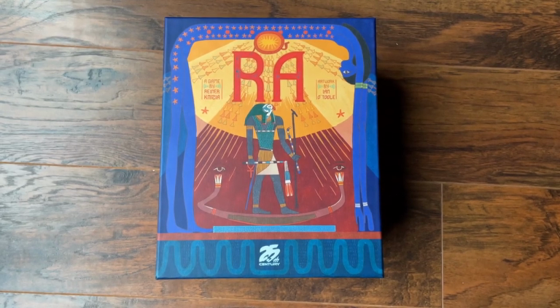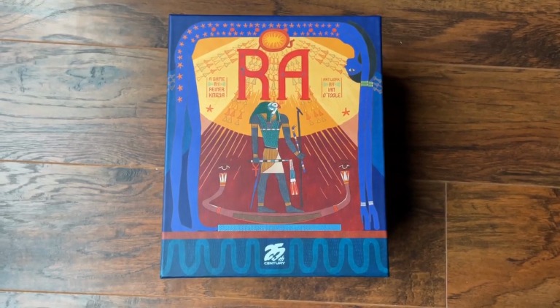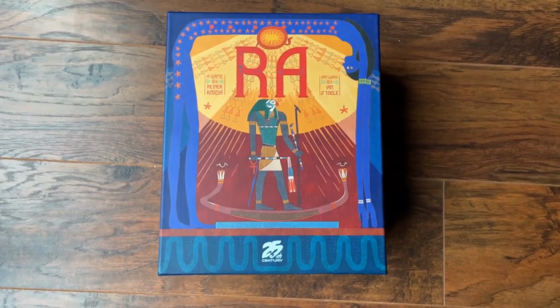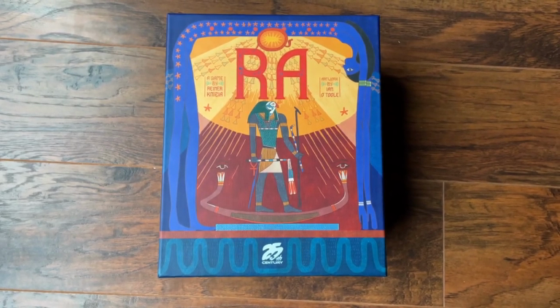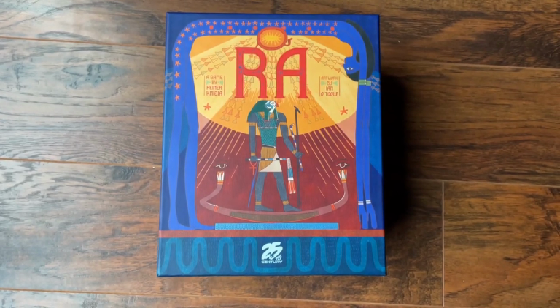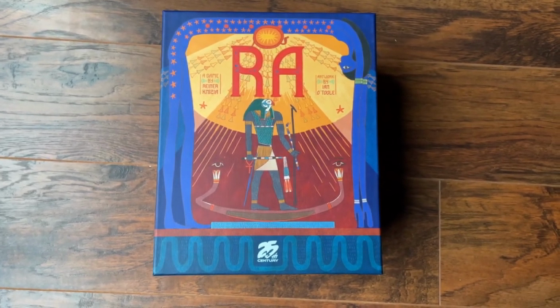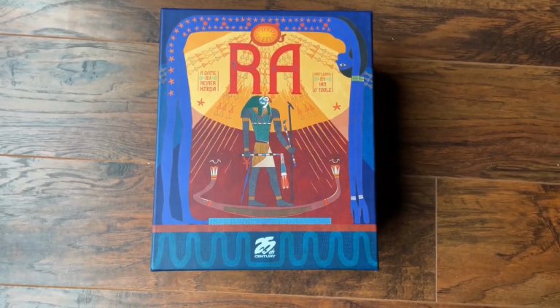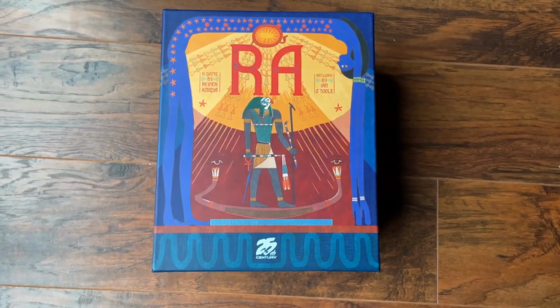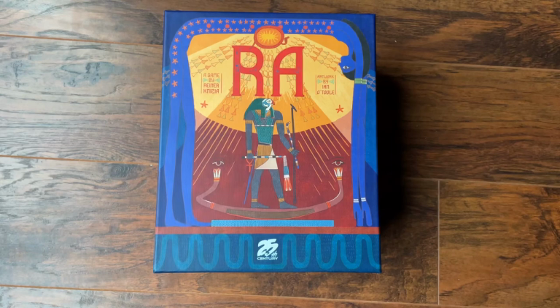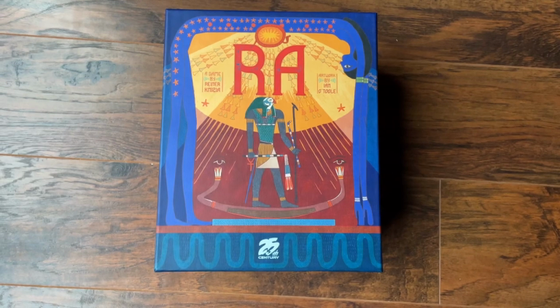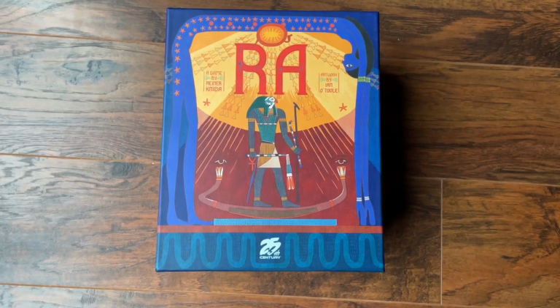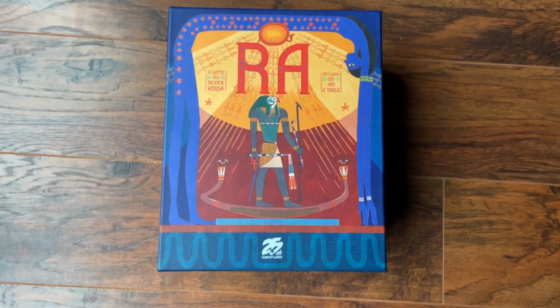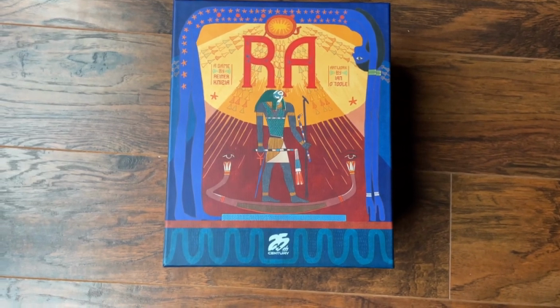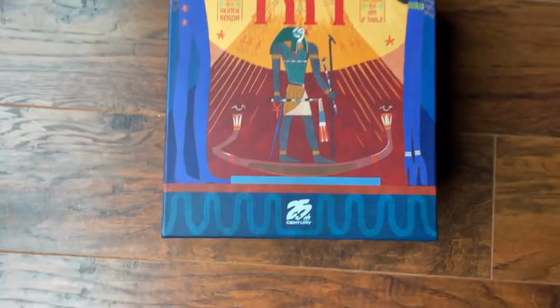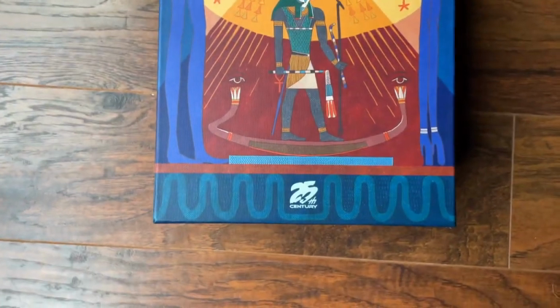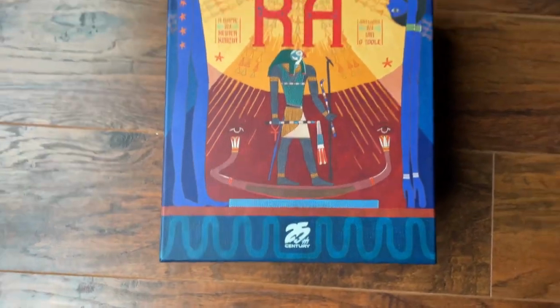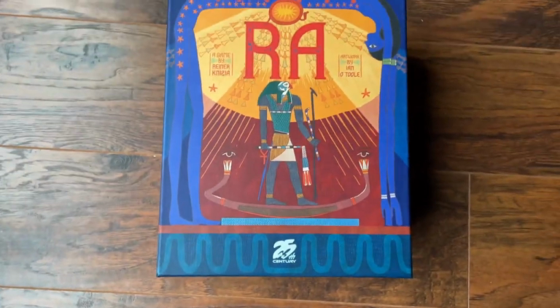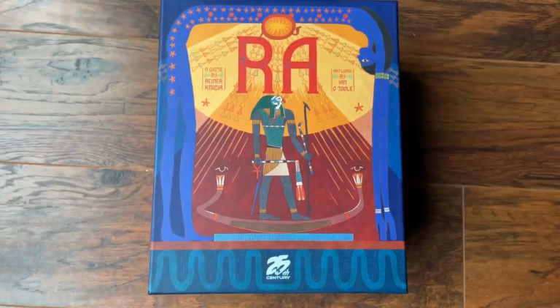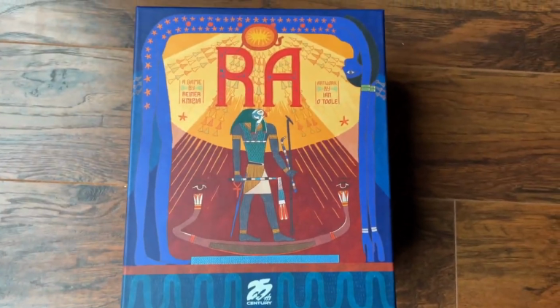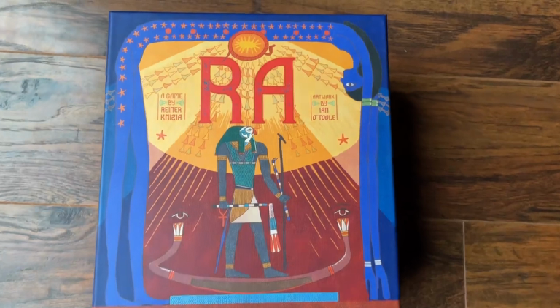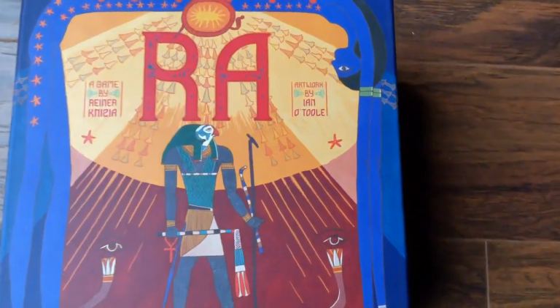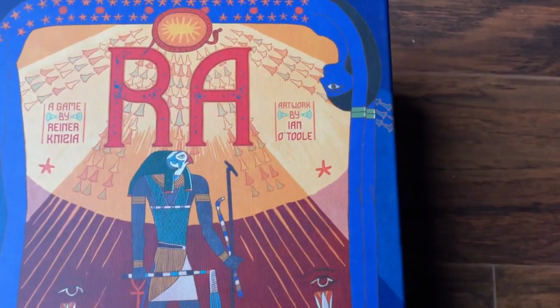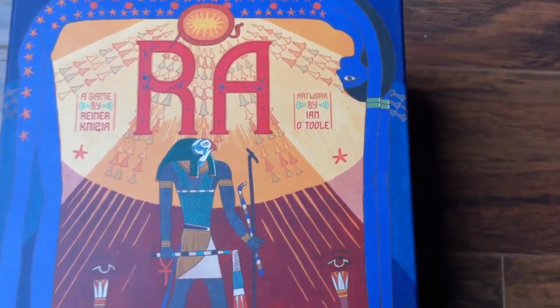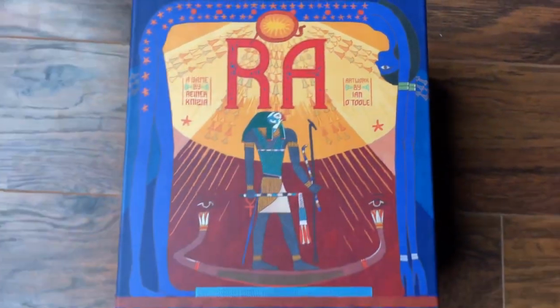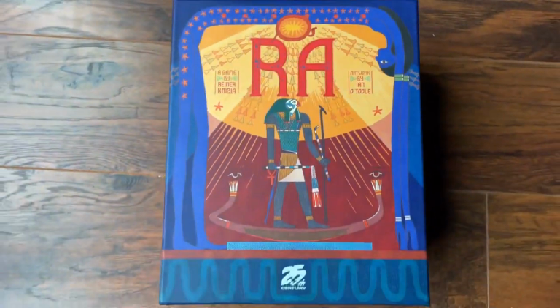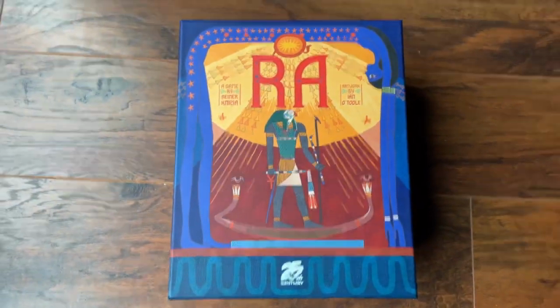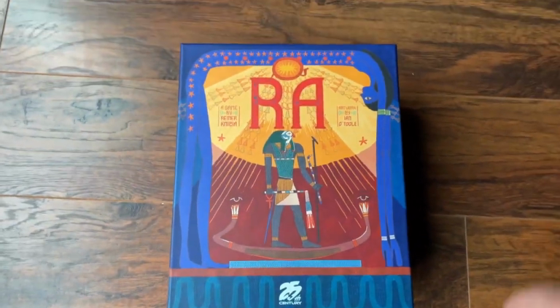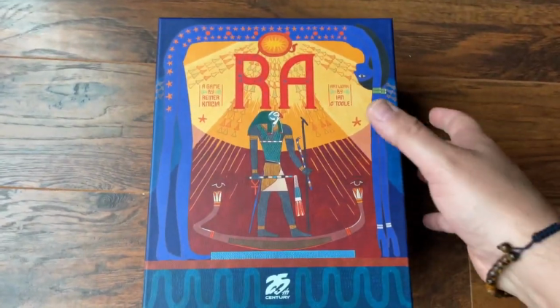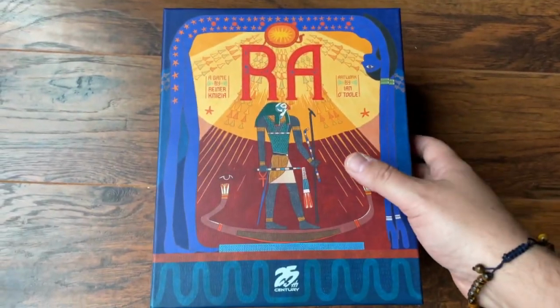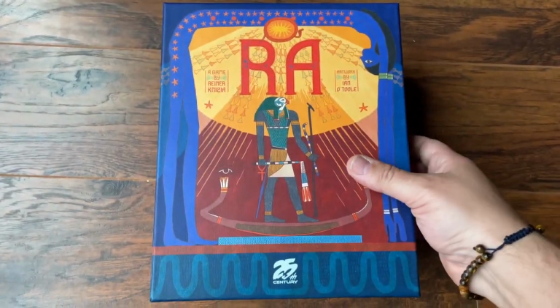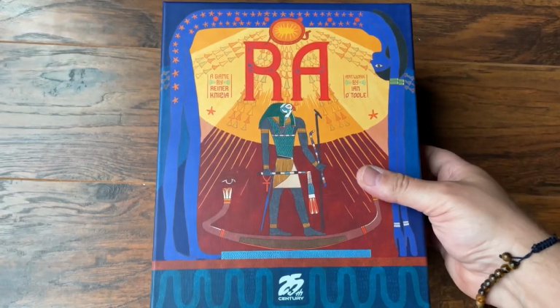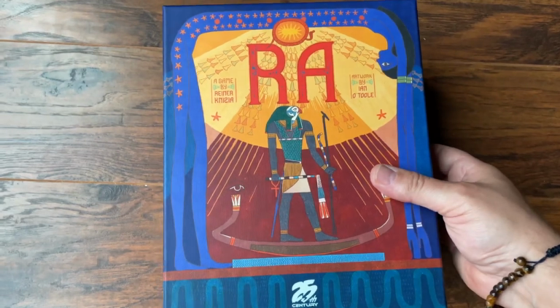Hey there everybody, this is Isaac from Game with Sidekicks. We're looking at this brand new copy of Ra from 25th Century Games, the classic Reiner game with new artwork by Ian O'Toole. We're going to unbox this guy and see what we got inside.